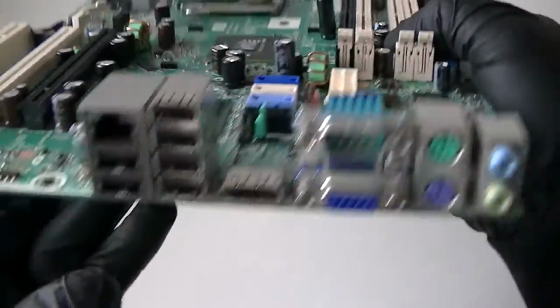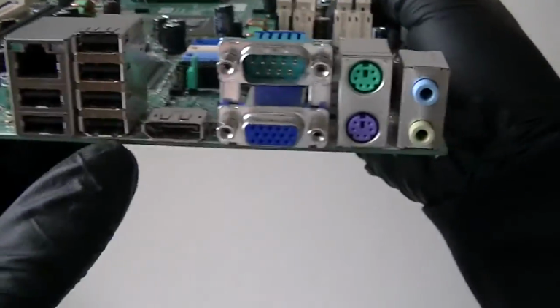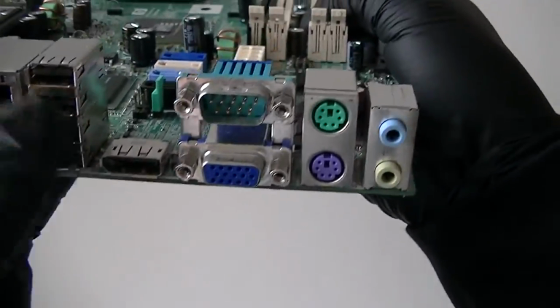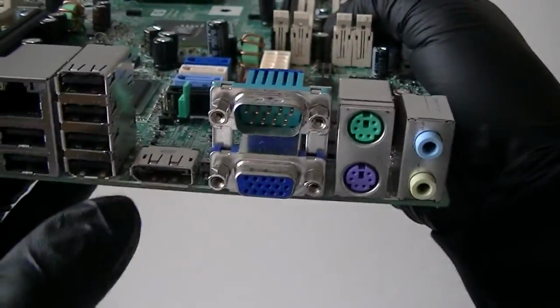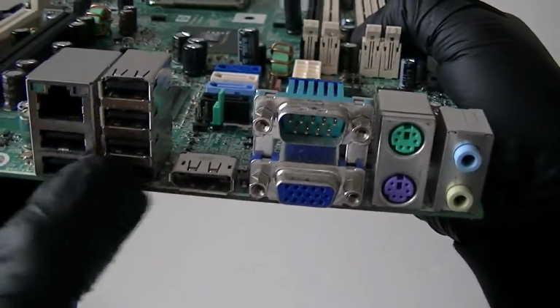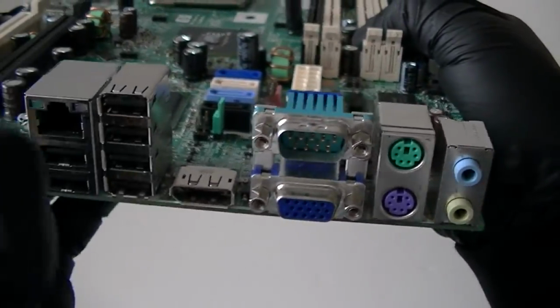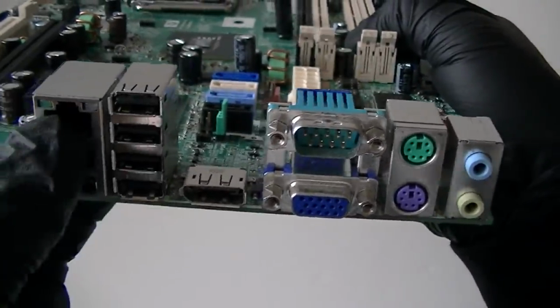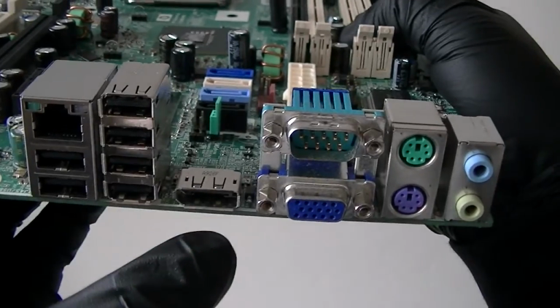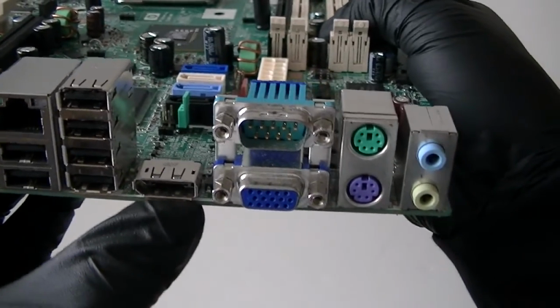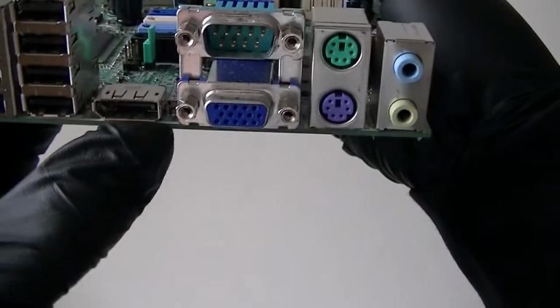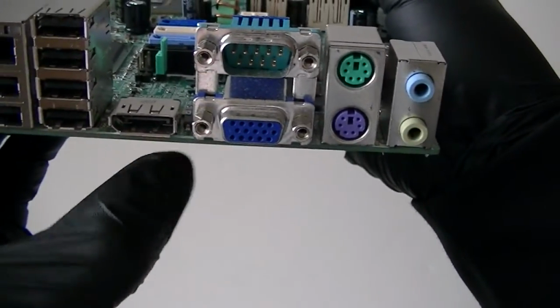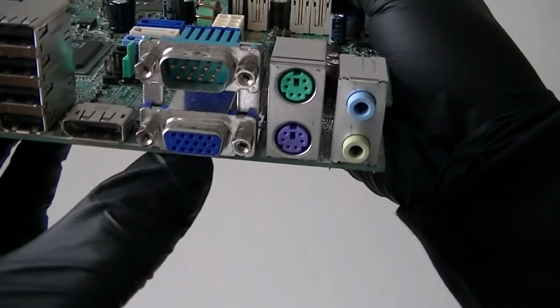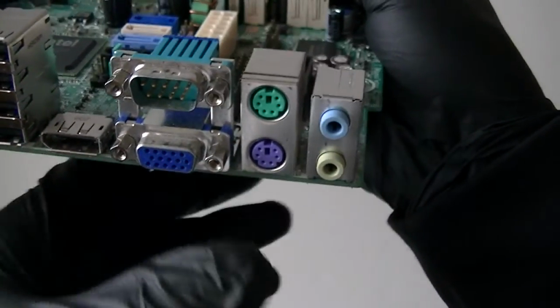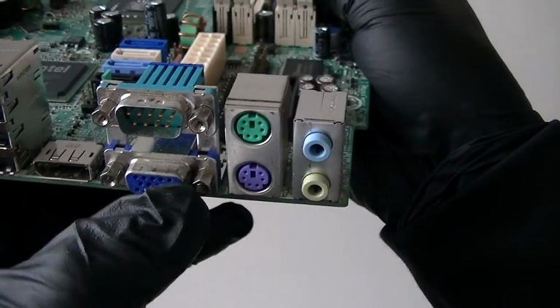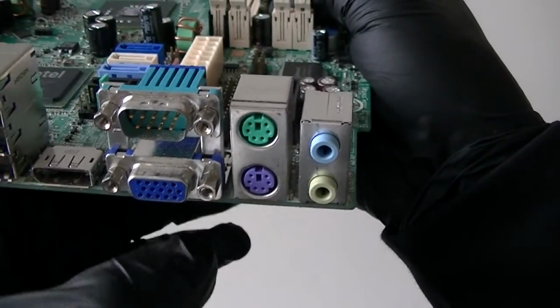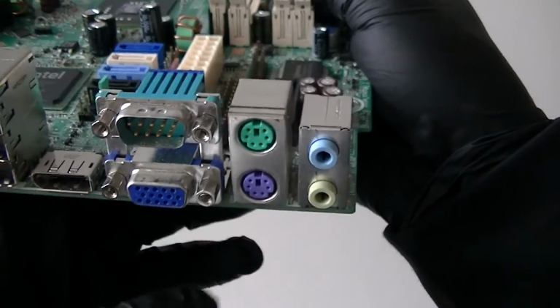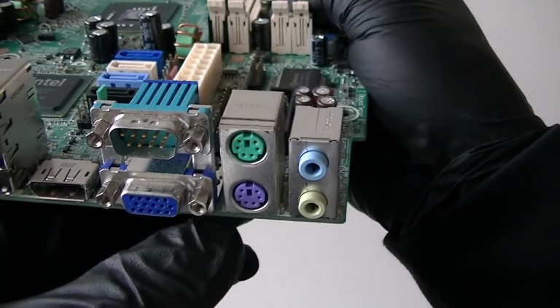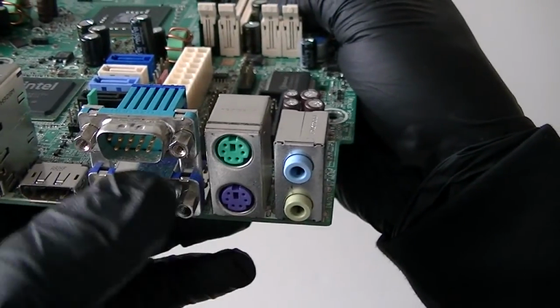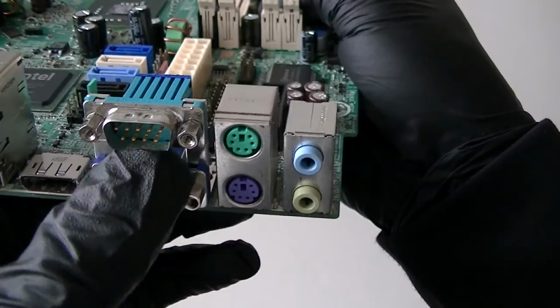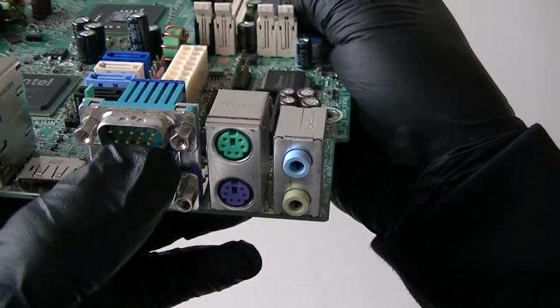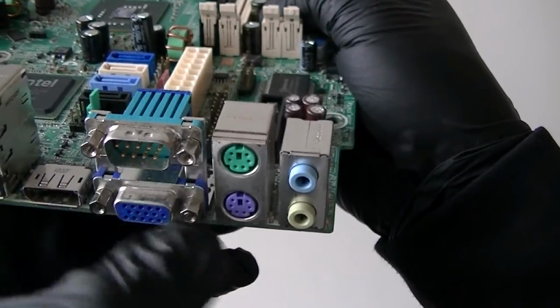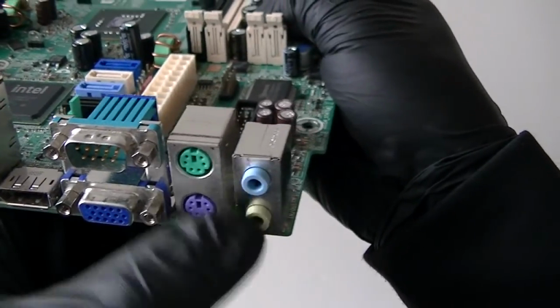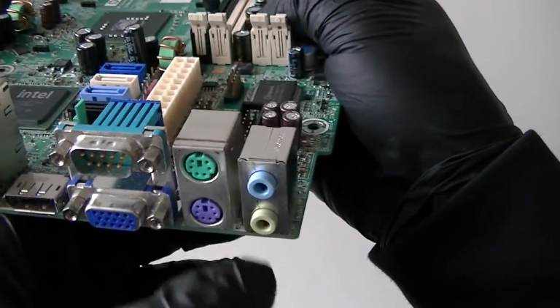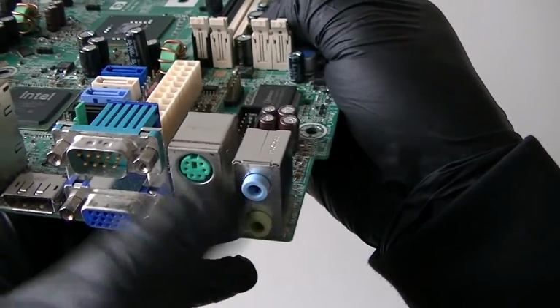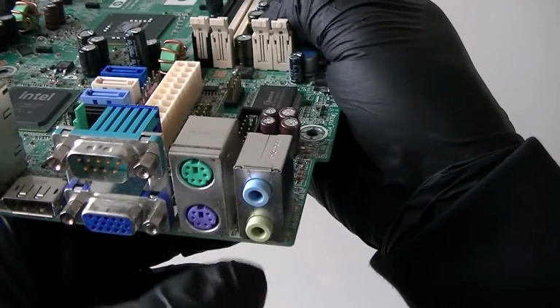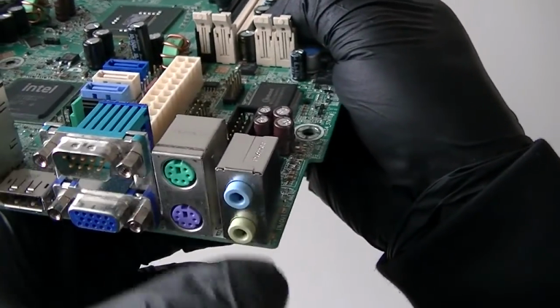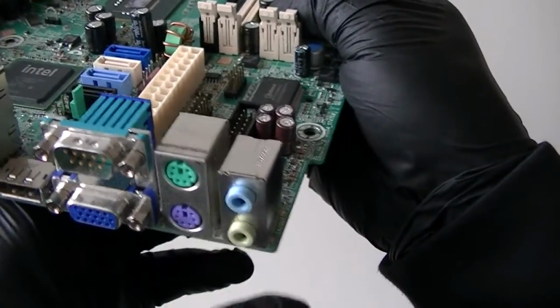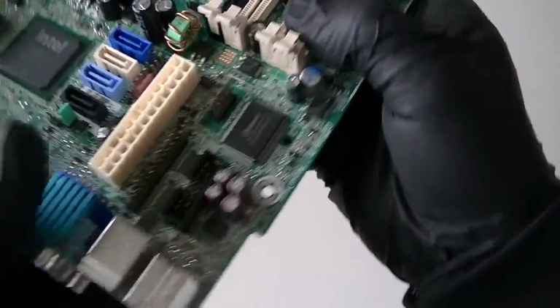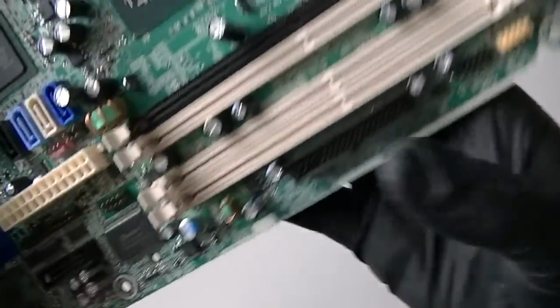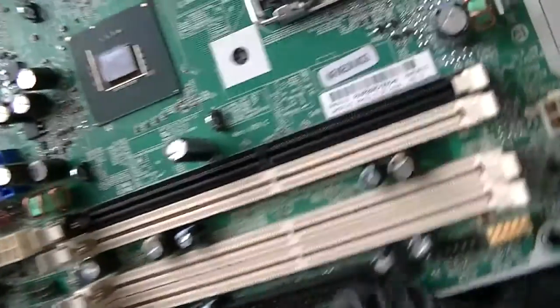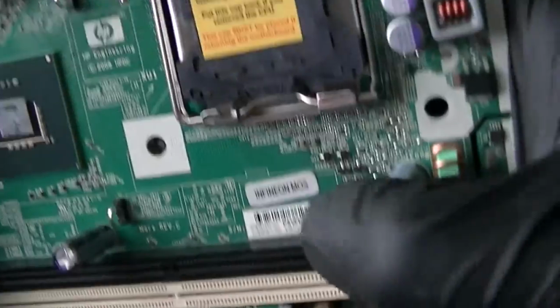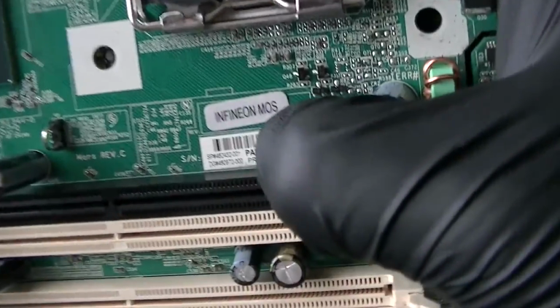Here's four USB 2.0 ports, a LAN port, DisplayPort, and VGA port. Here's a serial port right there. PS/2 connection for the keyboard and mouse, and audio ports.